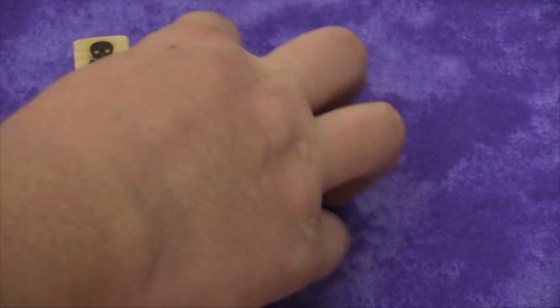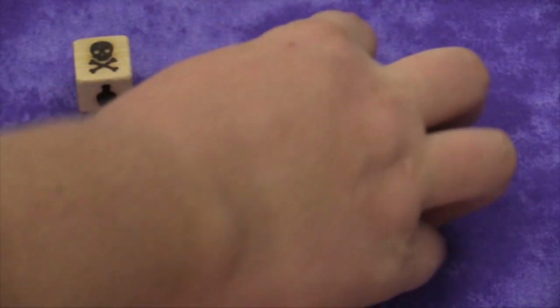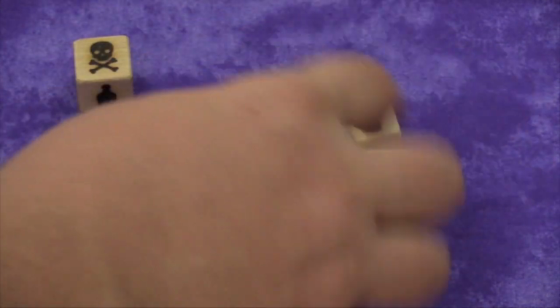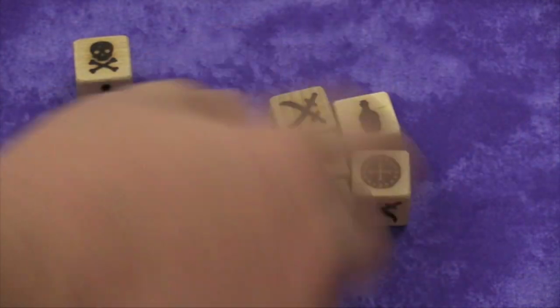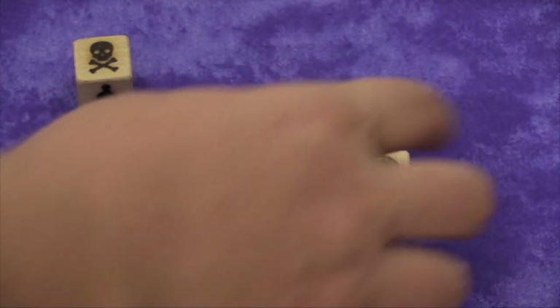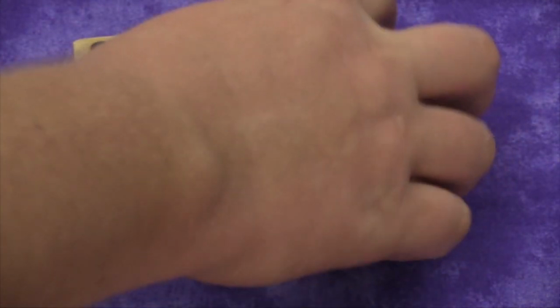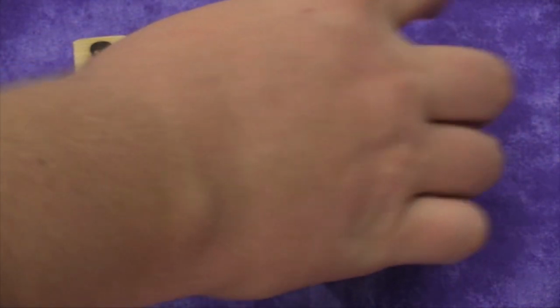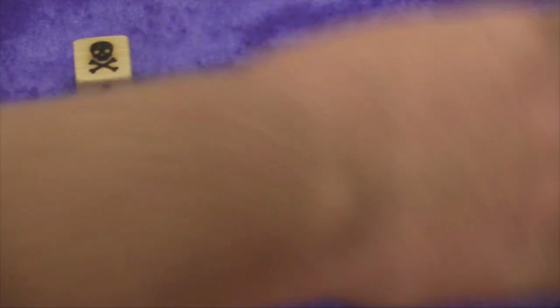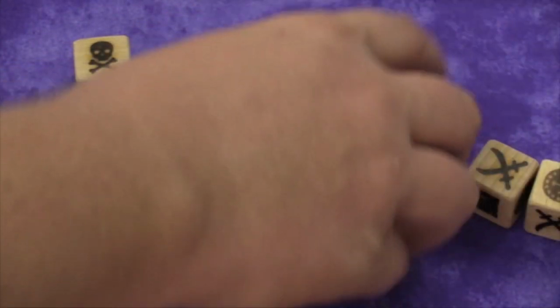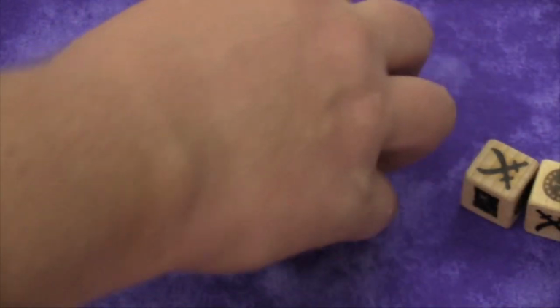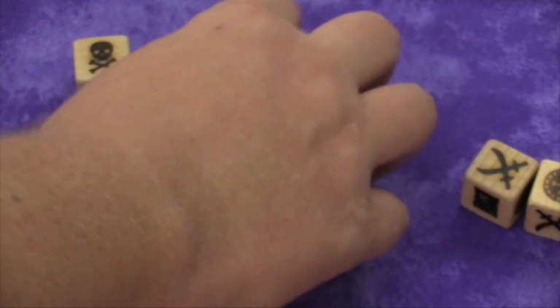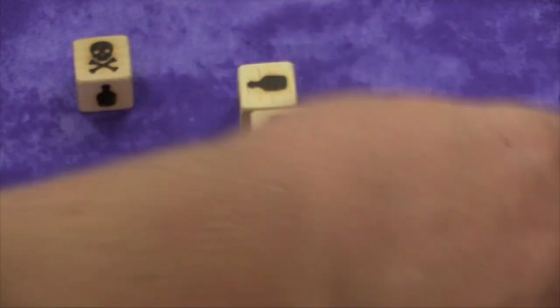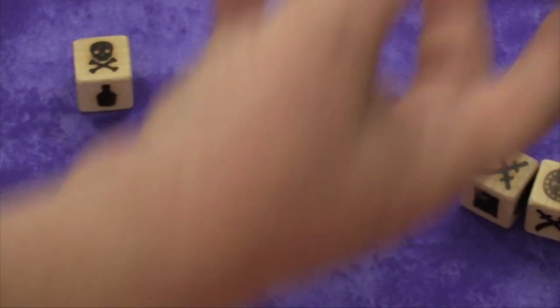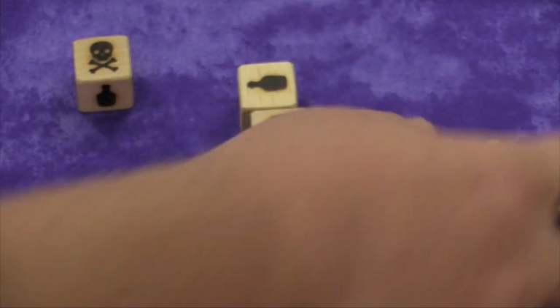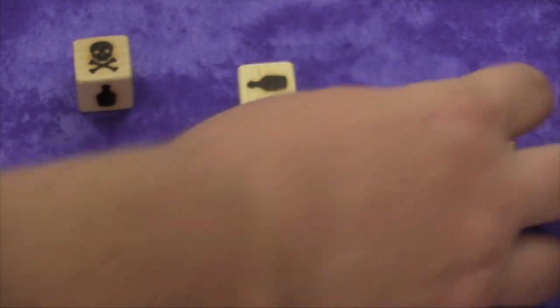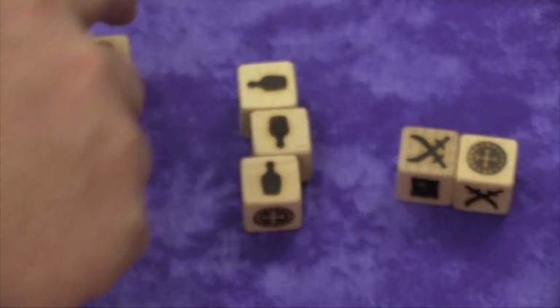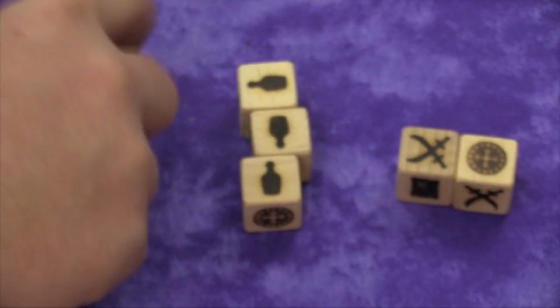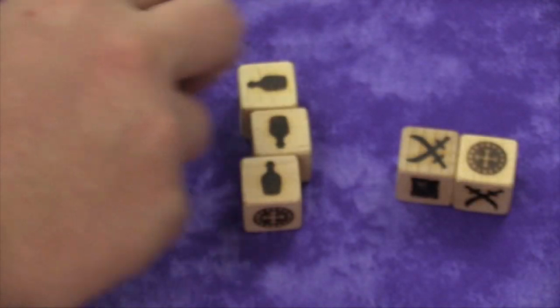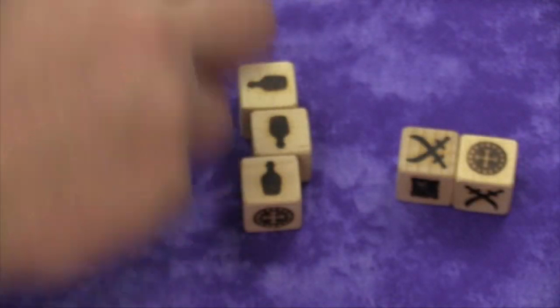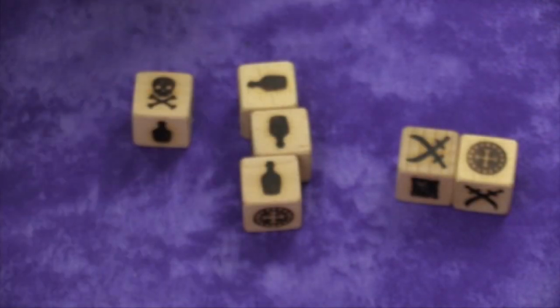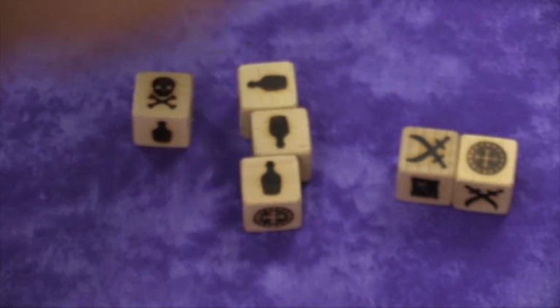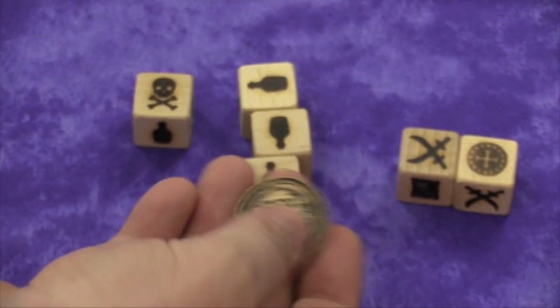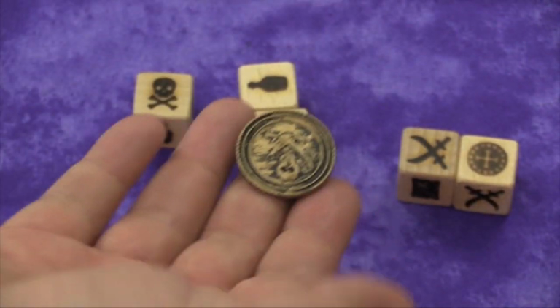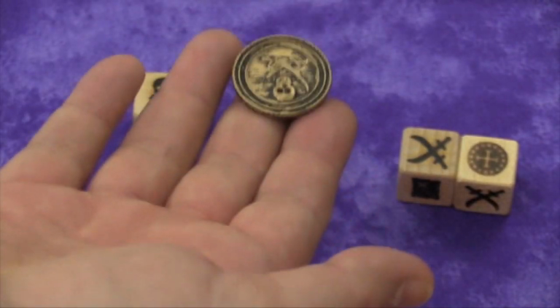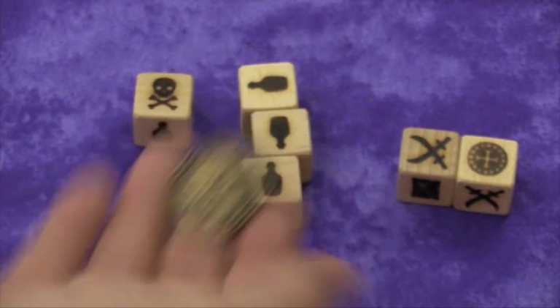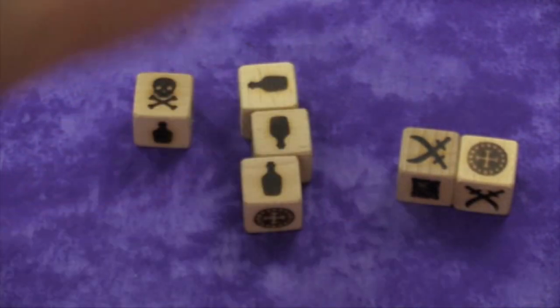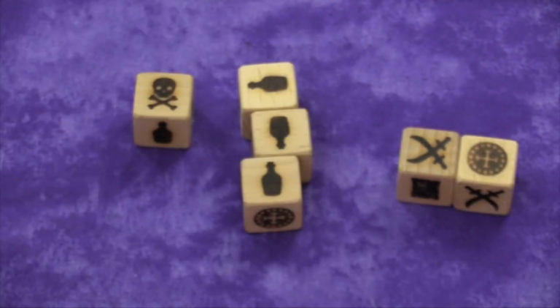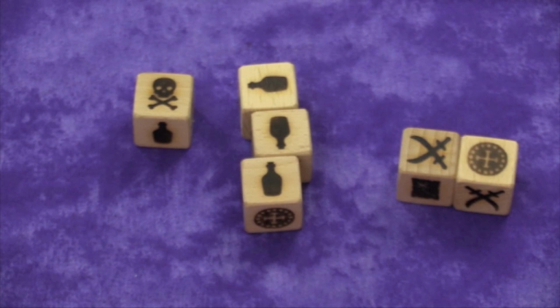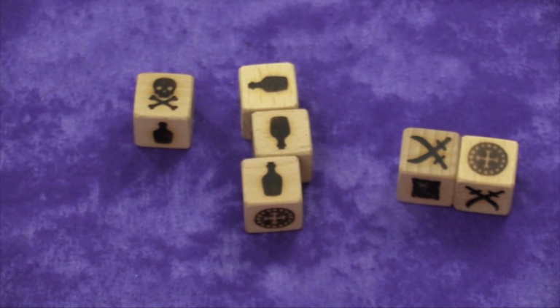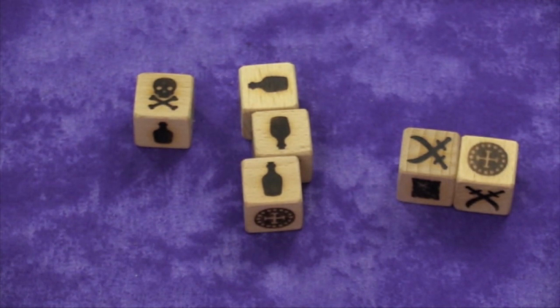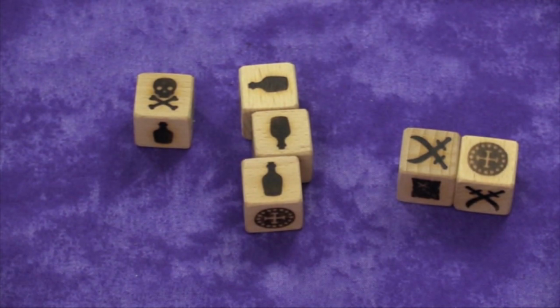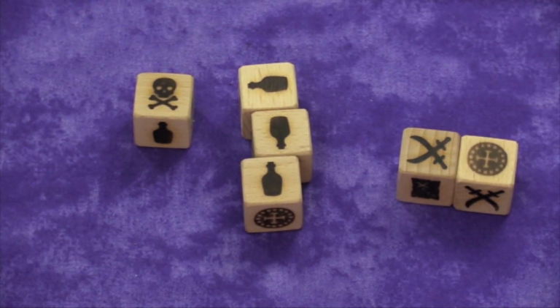So if I roll a skull, I could say I'm going to re-roll these two dice and keep these three — but I can't re-roll the skull one unless I pay a coin. For each coin I pay, I can re-roll one of my skull dice.